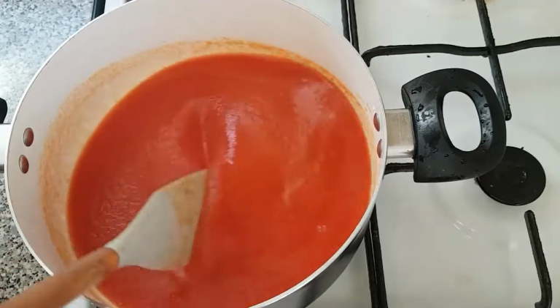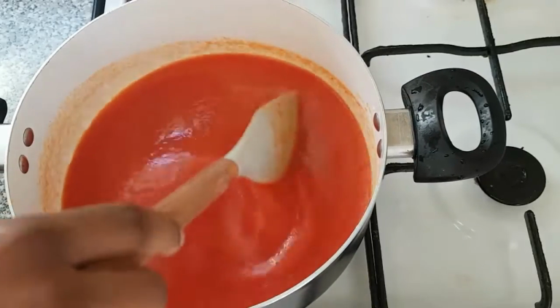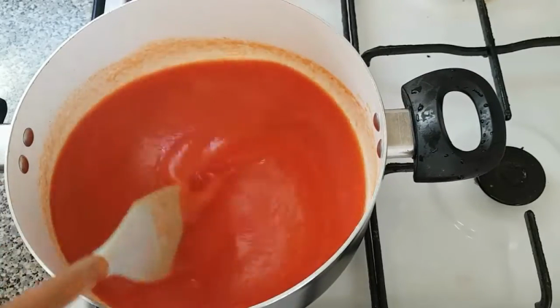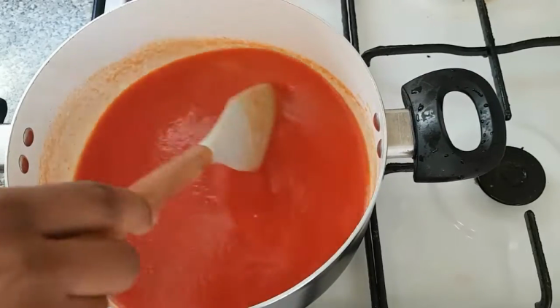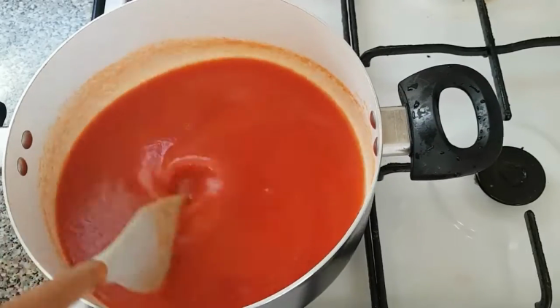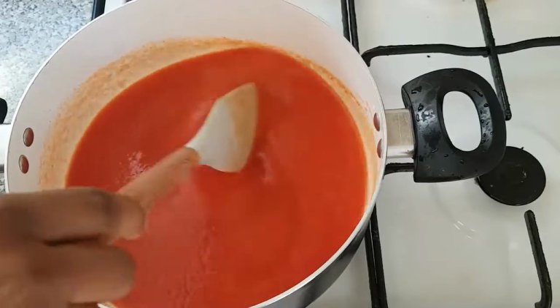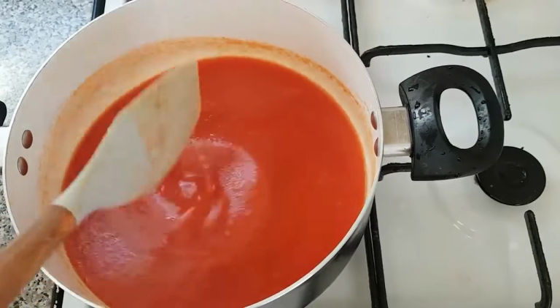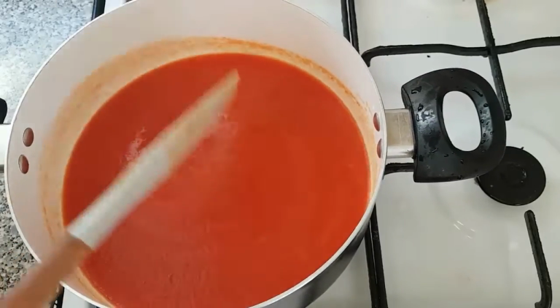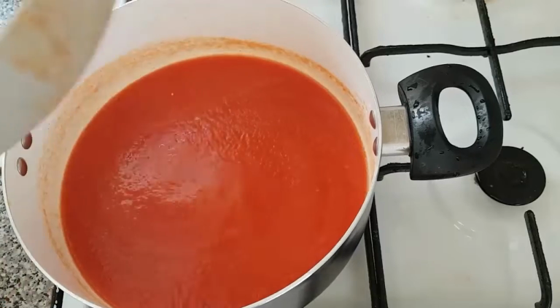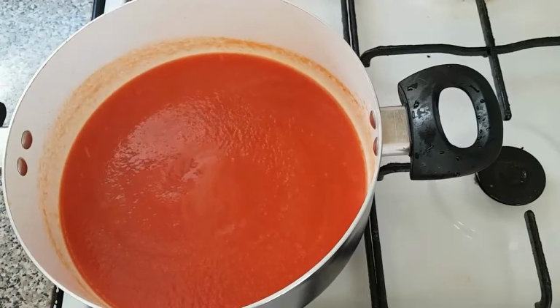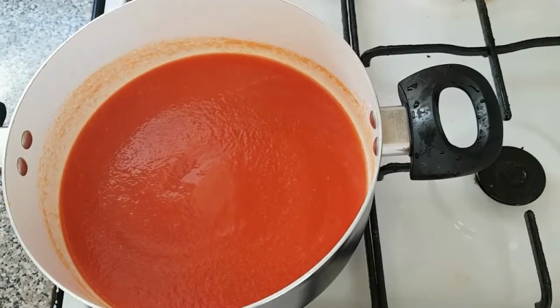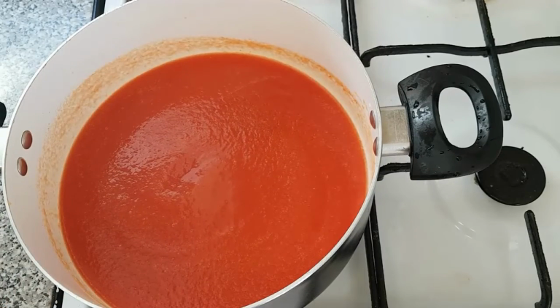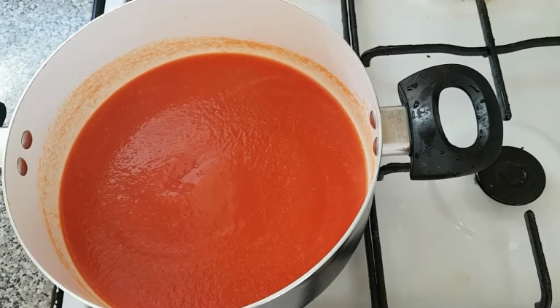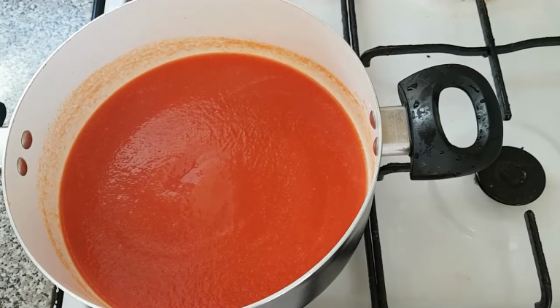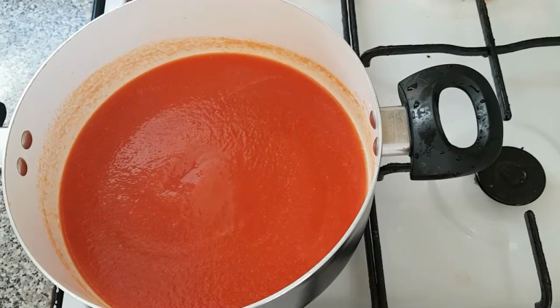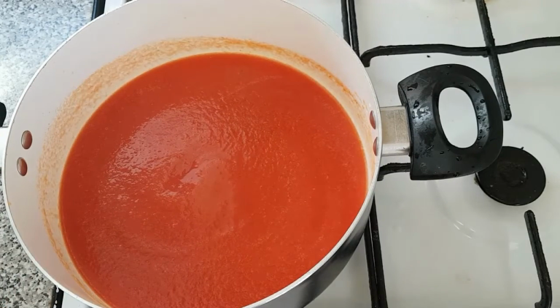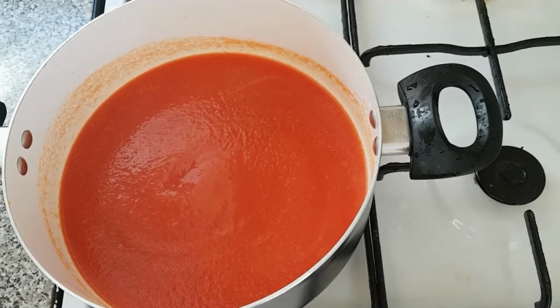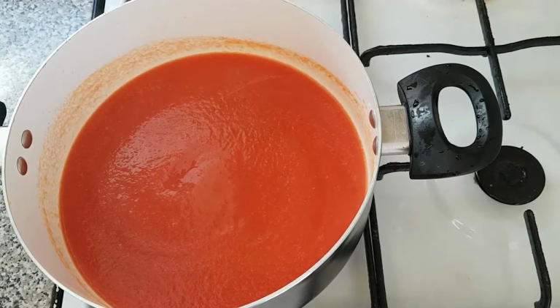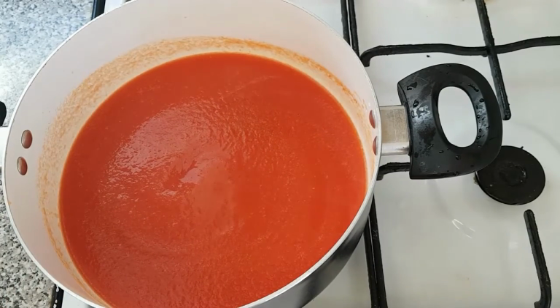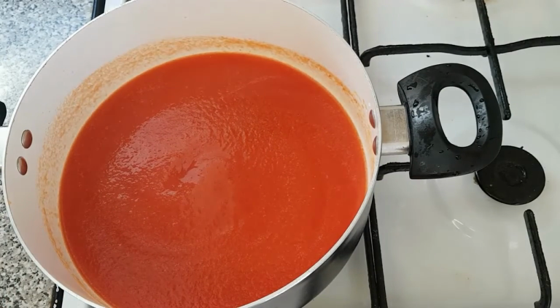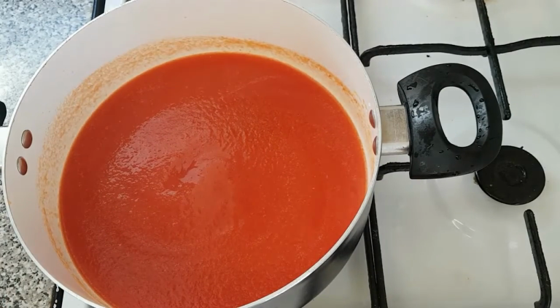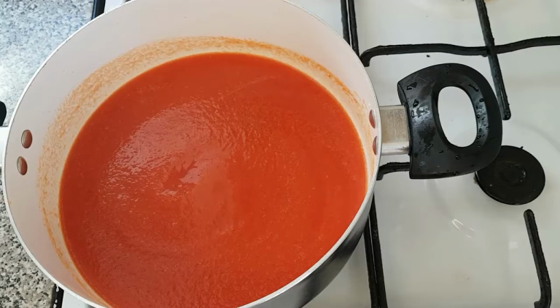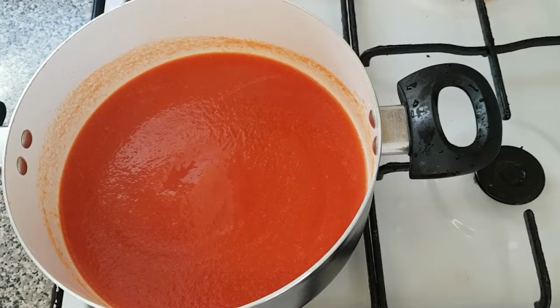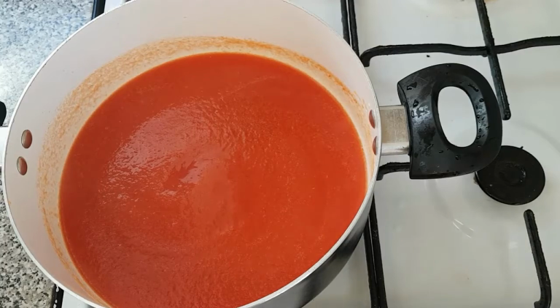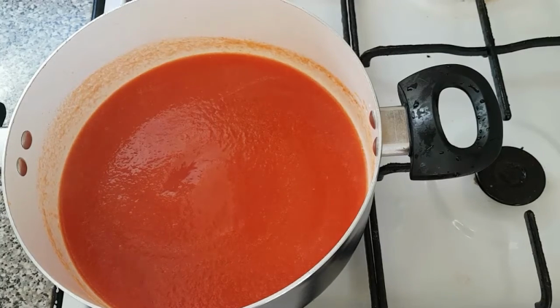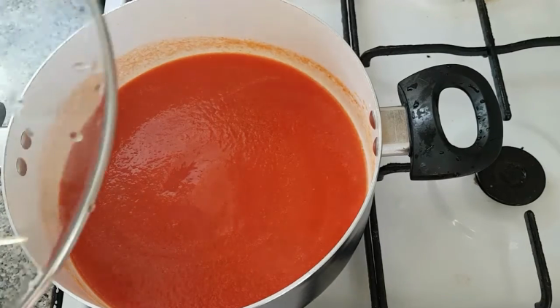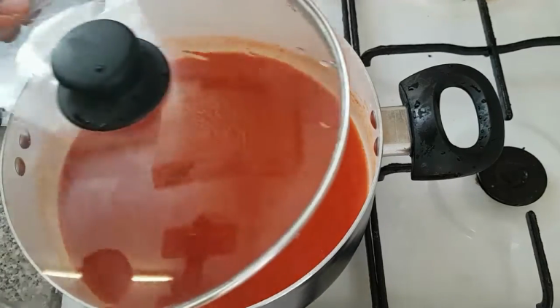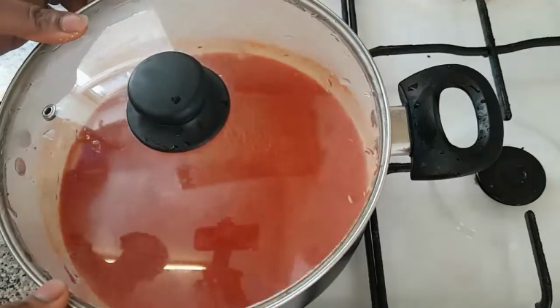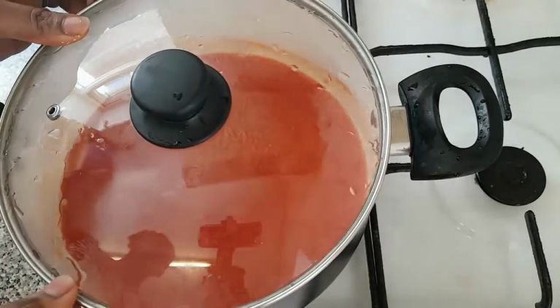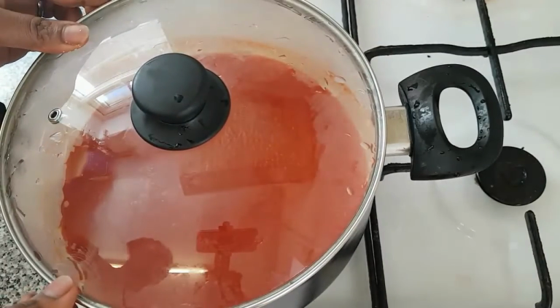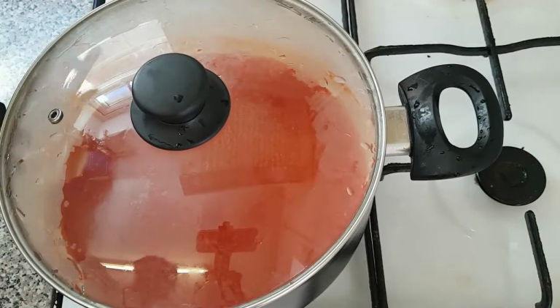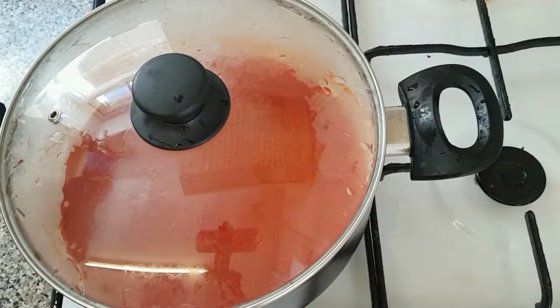After mixing this, we are going to leave it to cook for about 15 to 20 minutes. I'm going to cover this up and check back.